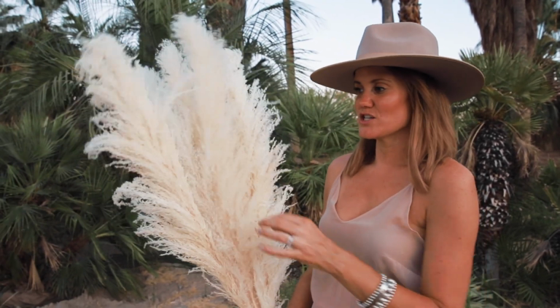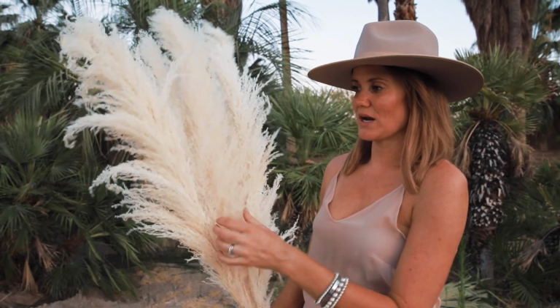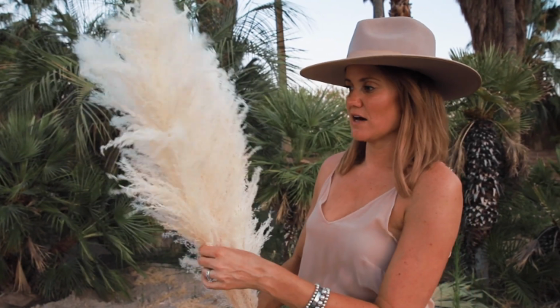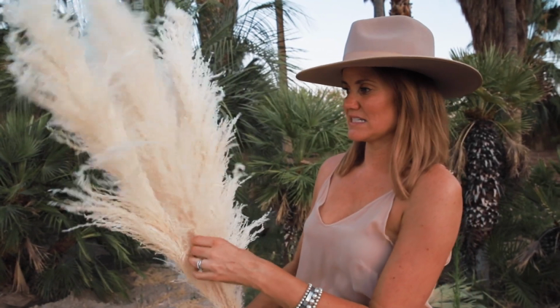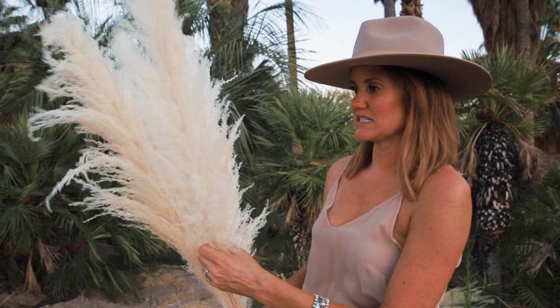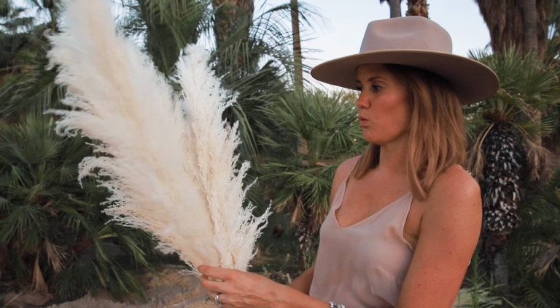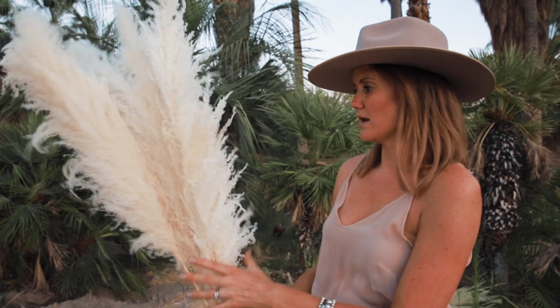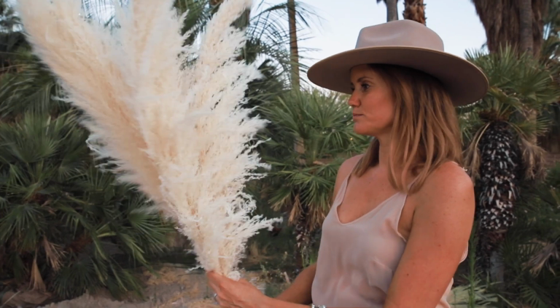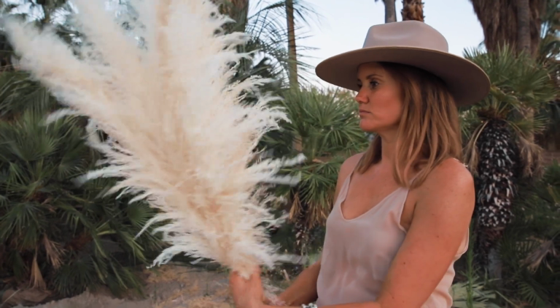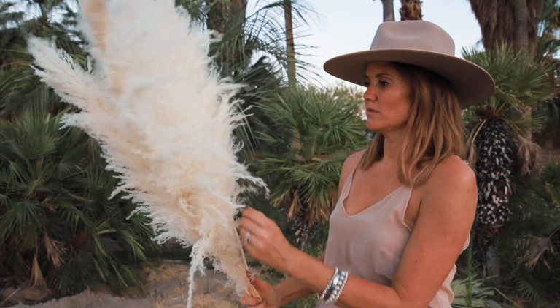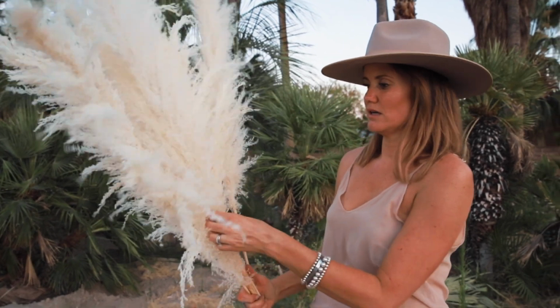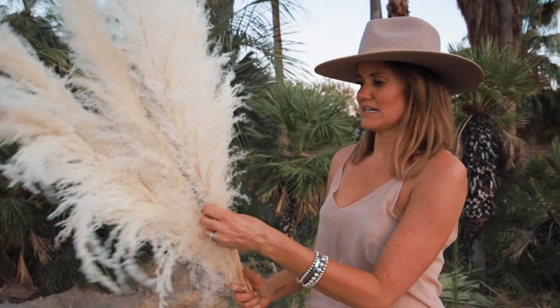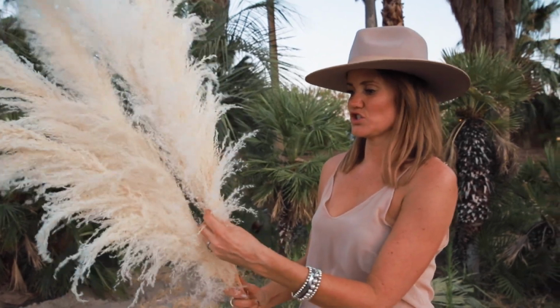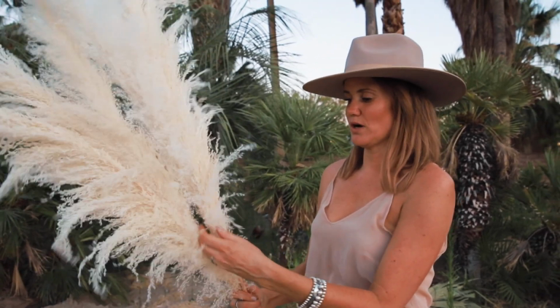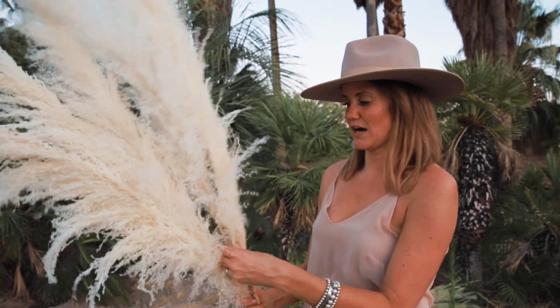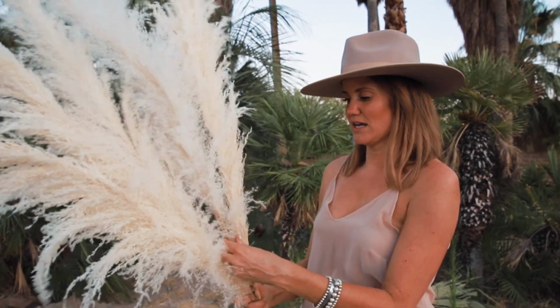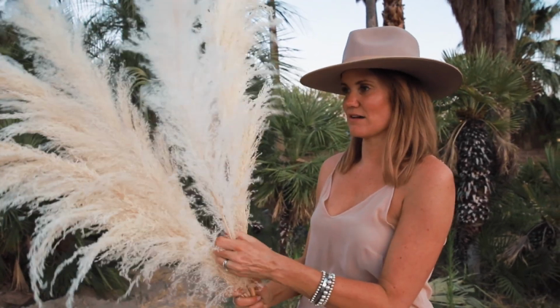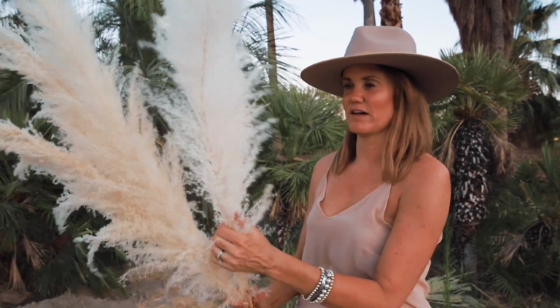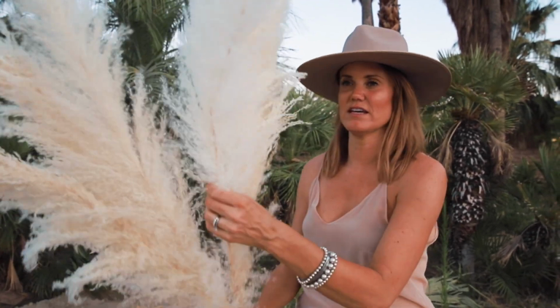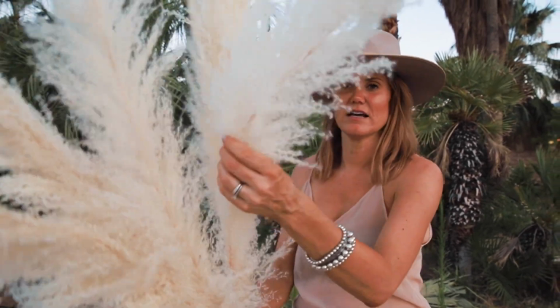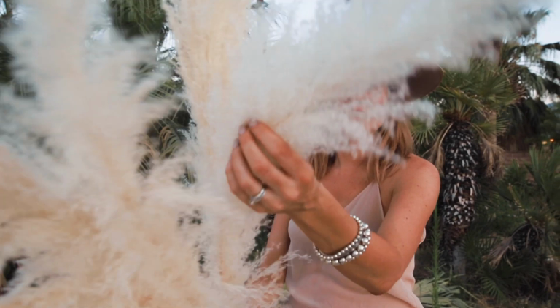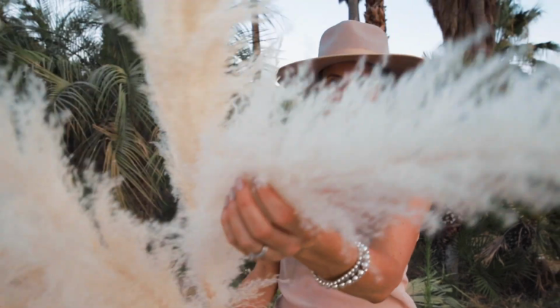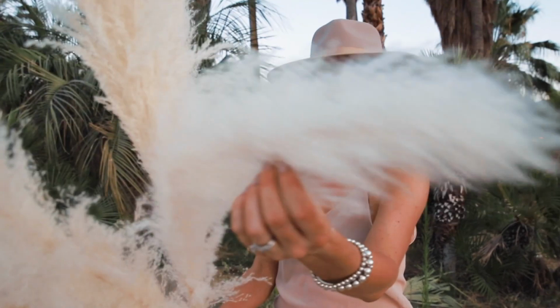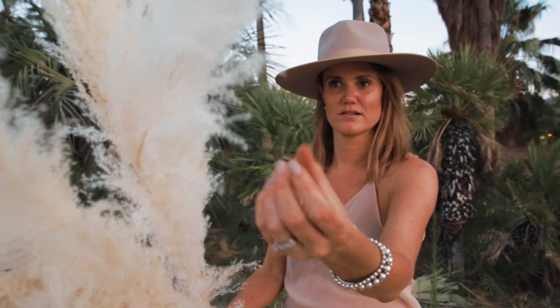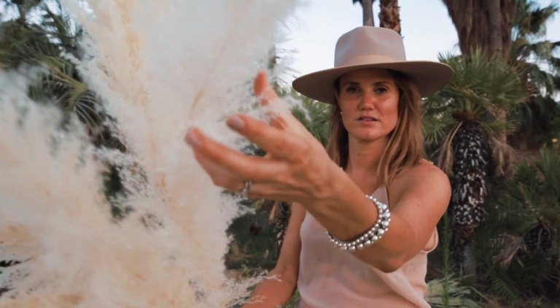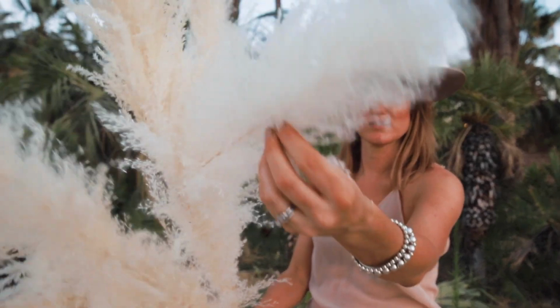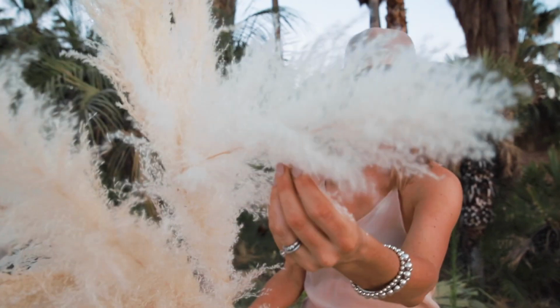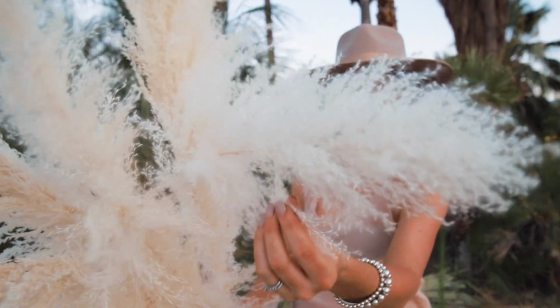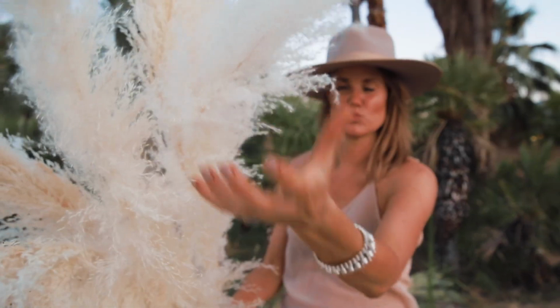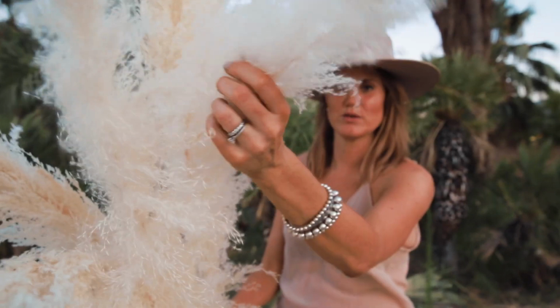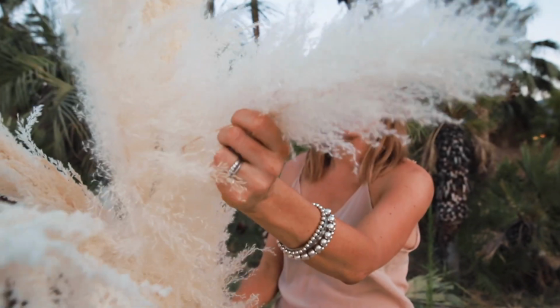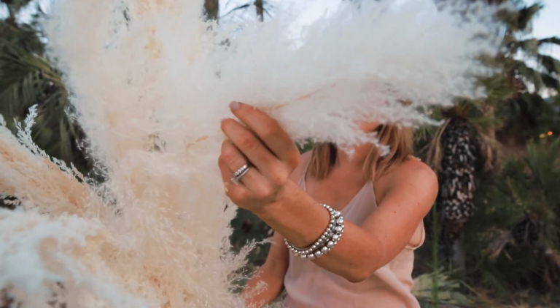What I love is the type one. It is super airy and fluffy, like a feather. Can you see that? It's really, really soft.